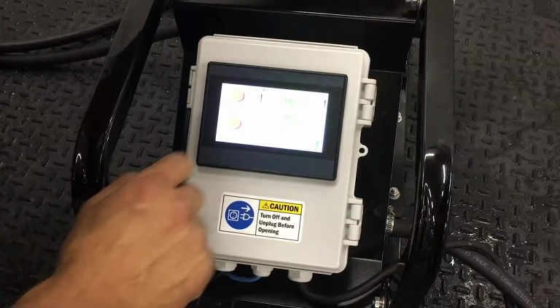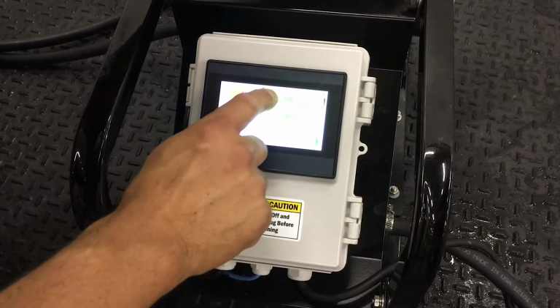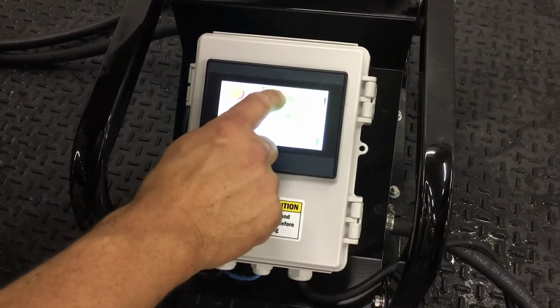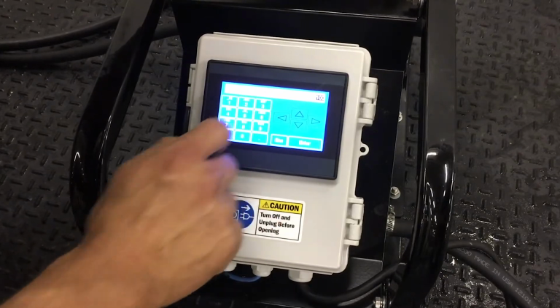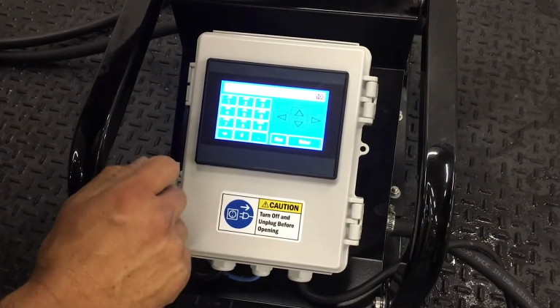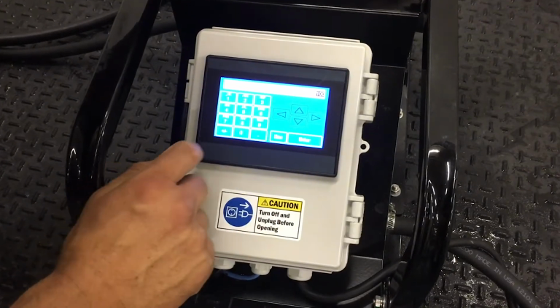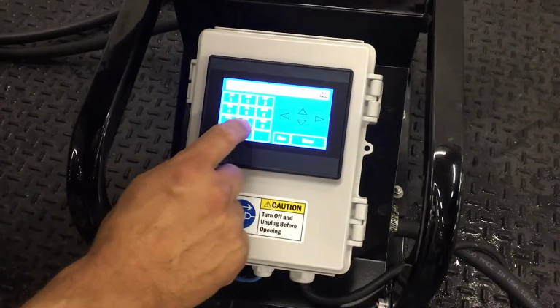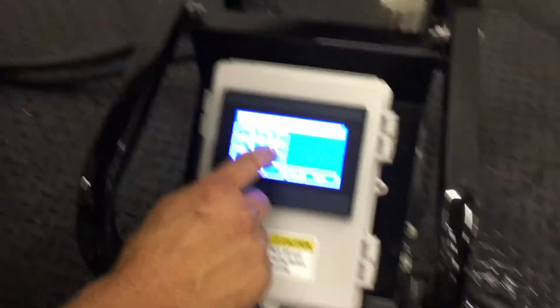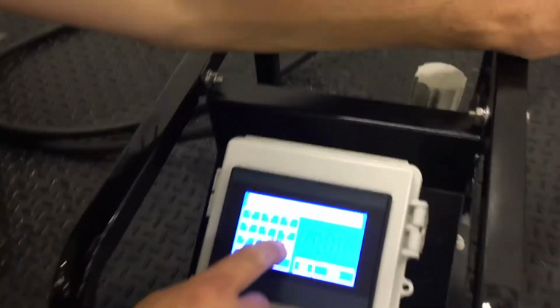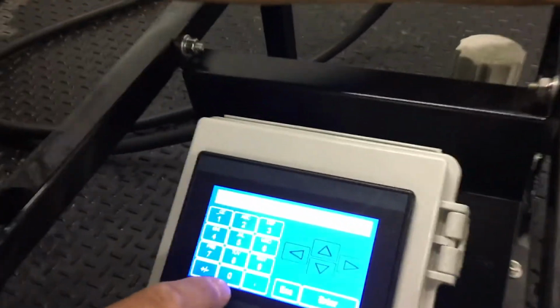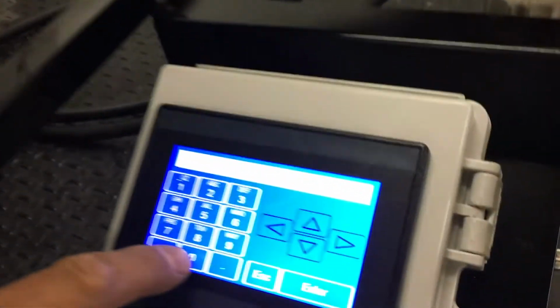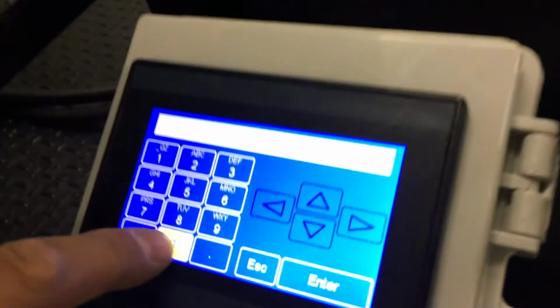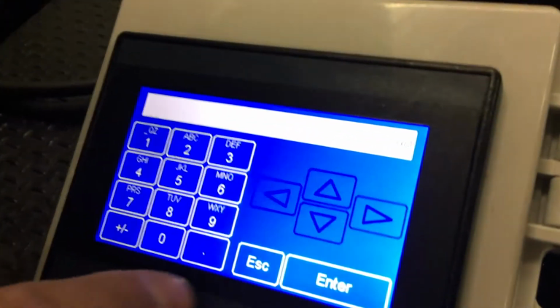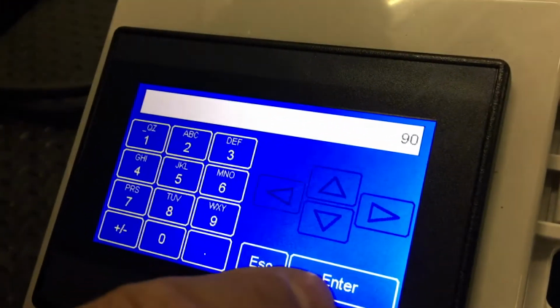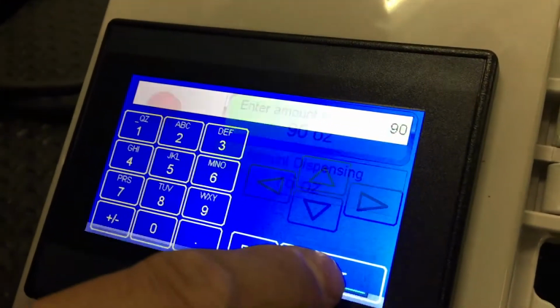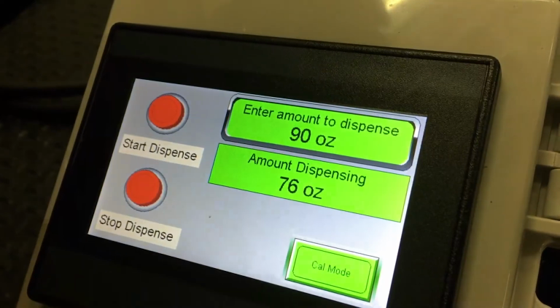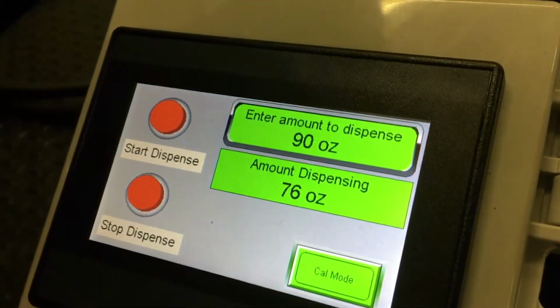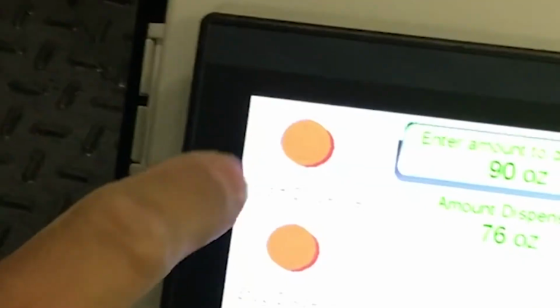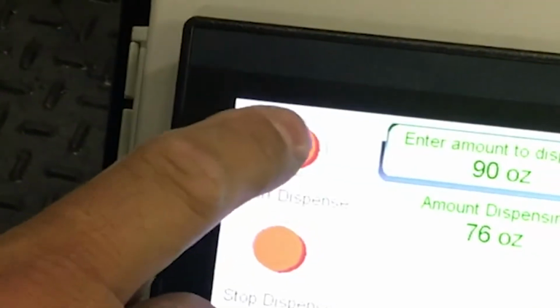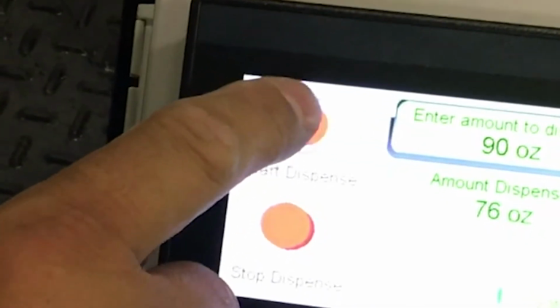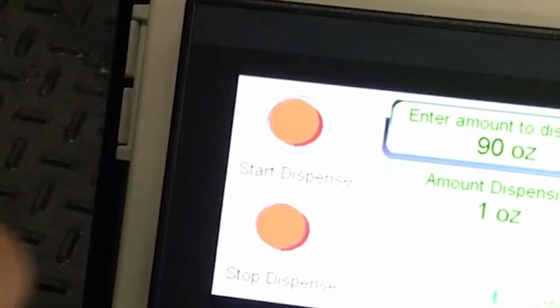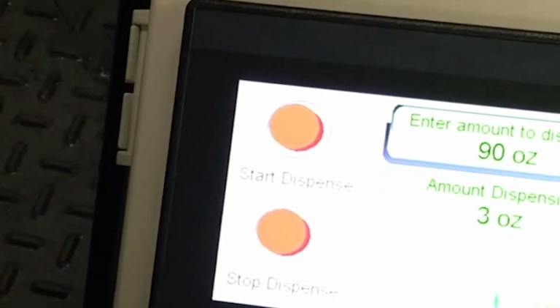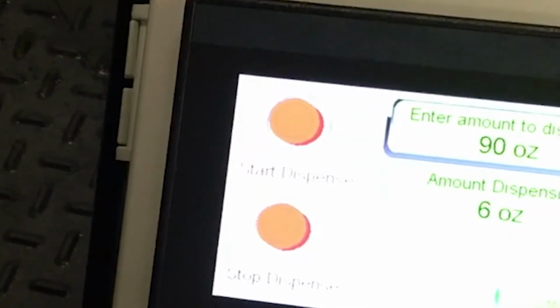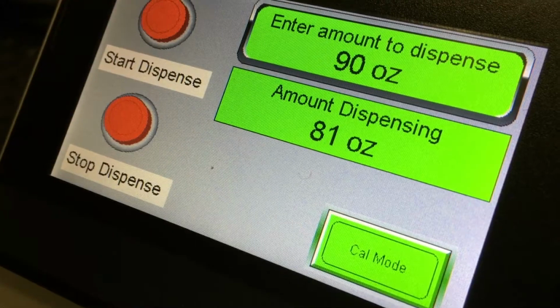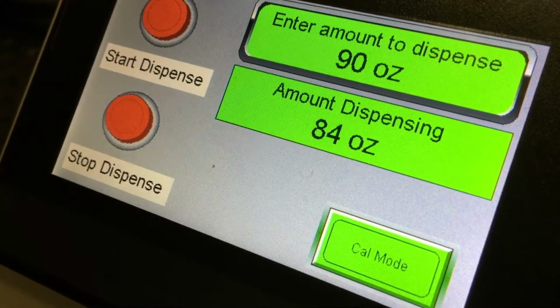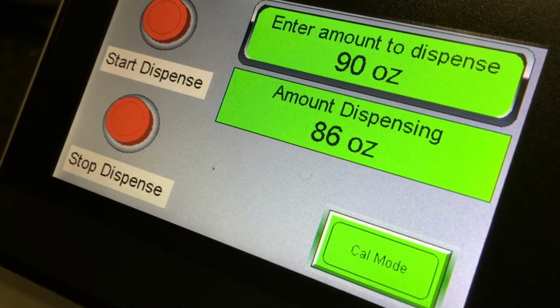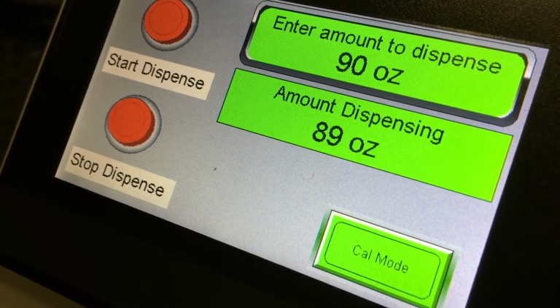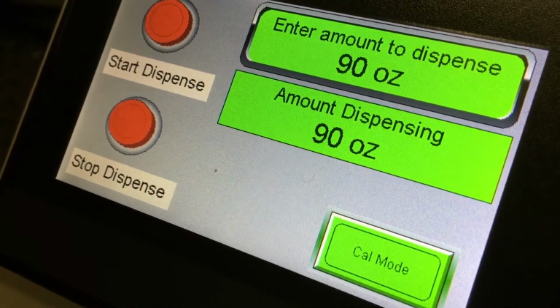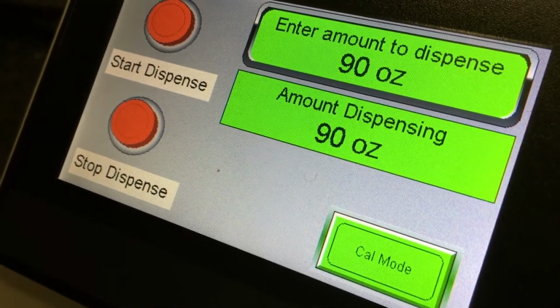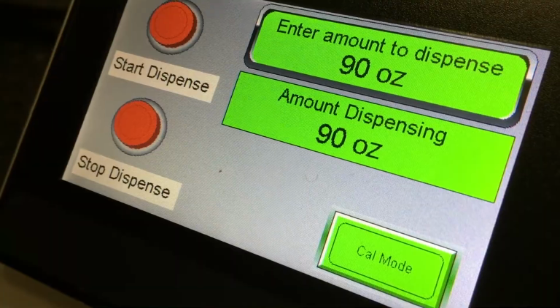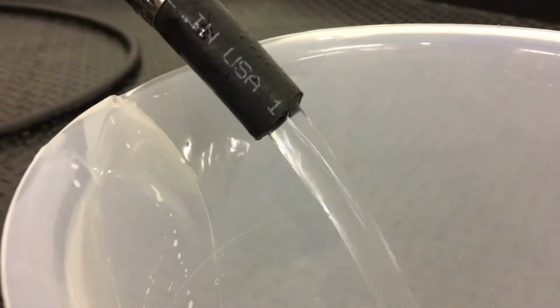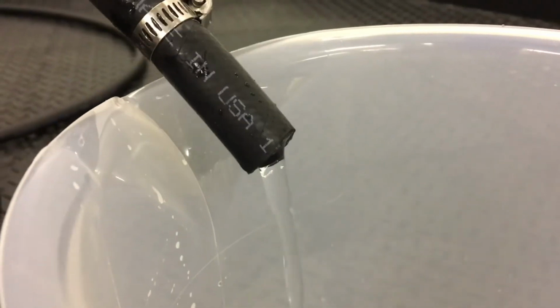To run it from the main screen, hit the Enter Amount to Dispense button, enter the amount you want to dispense, and then hit Start Dispense. The pump will stop when it reaches the desired amount.